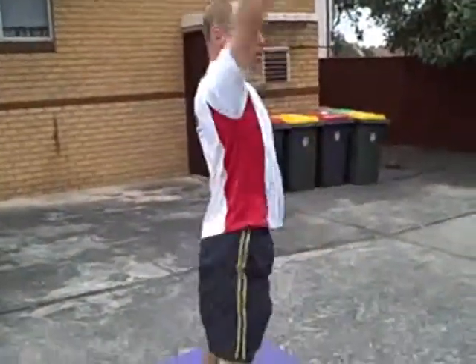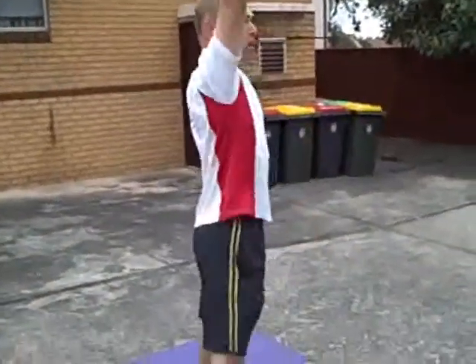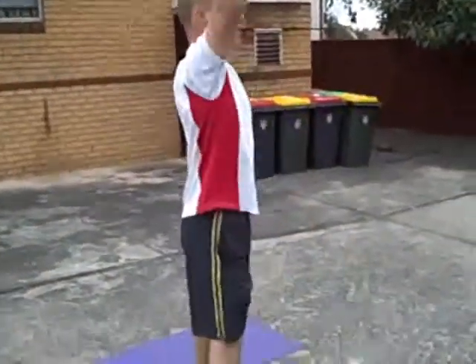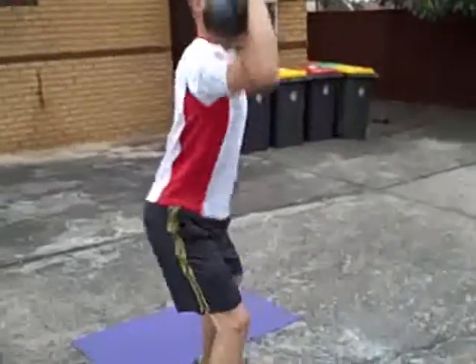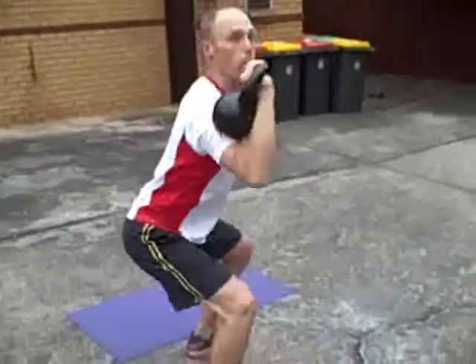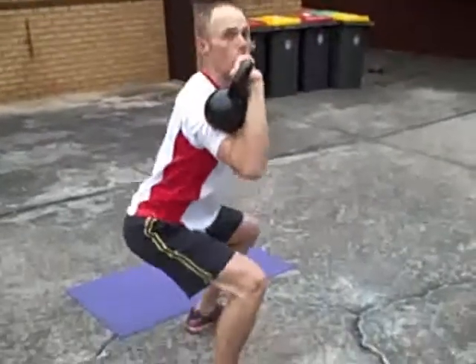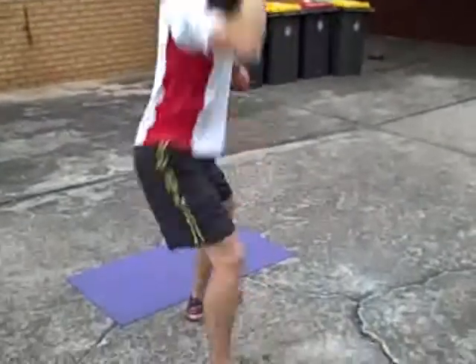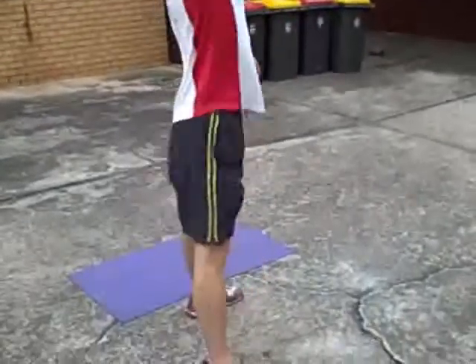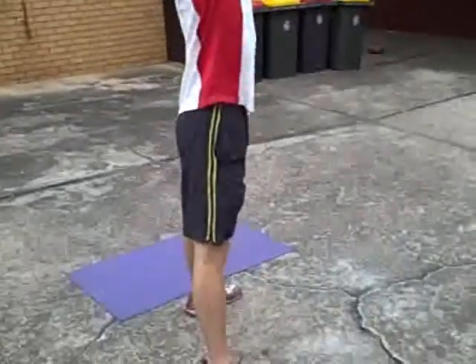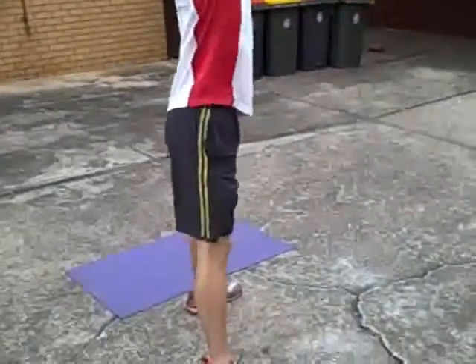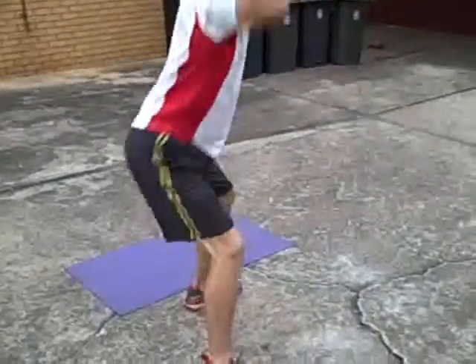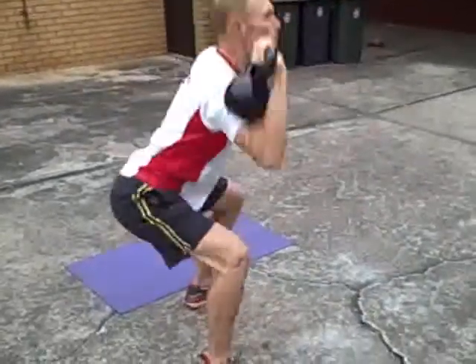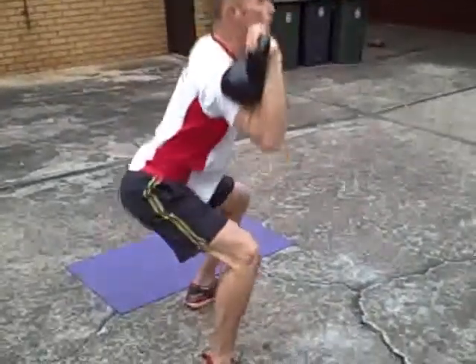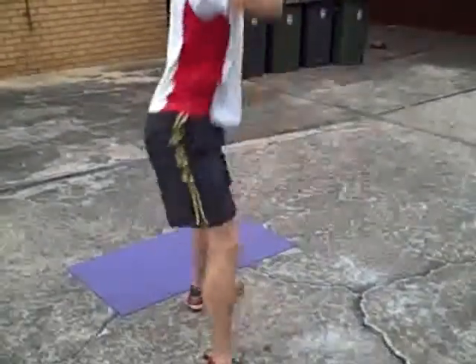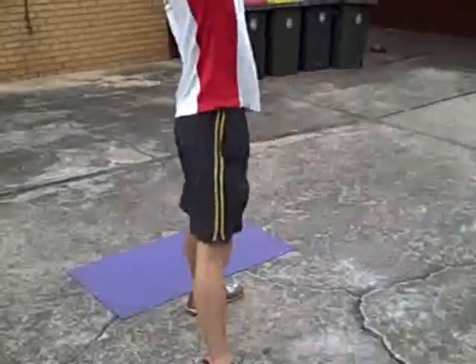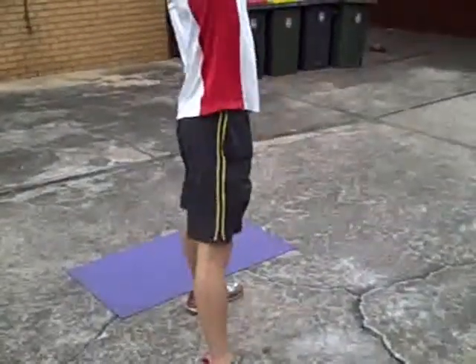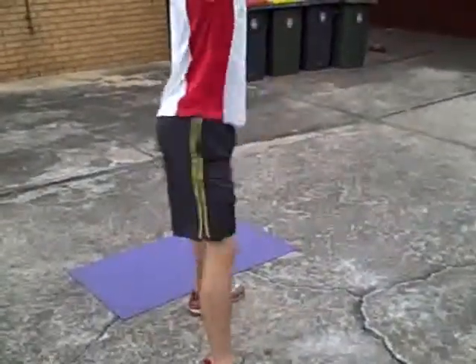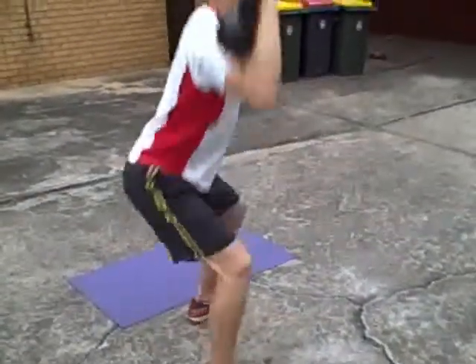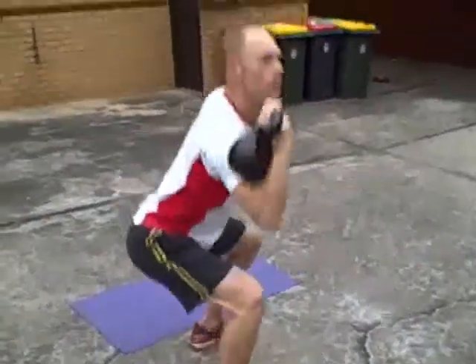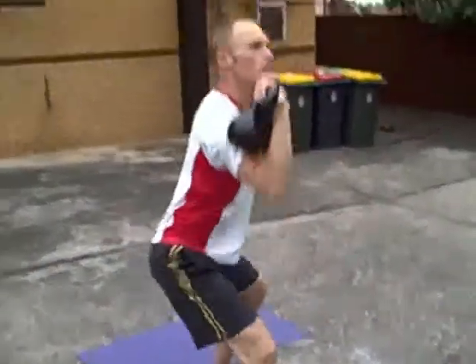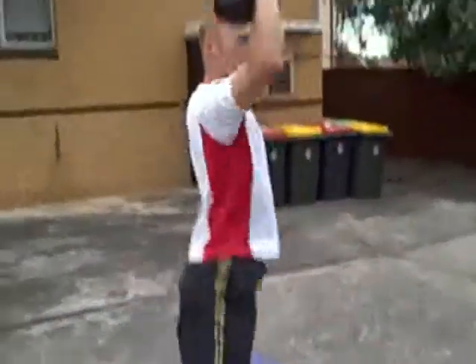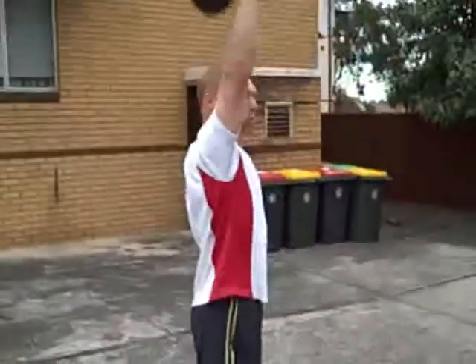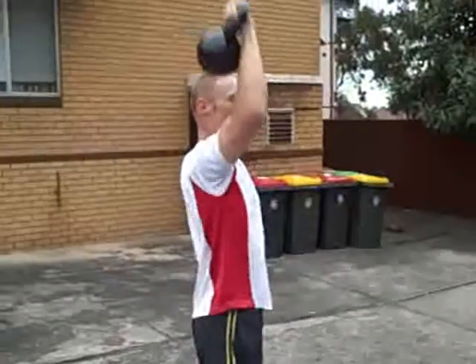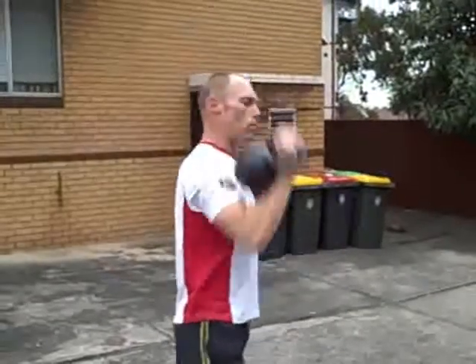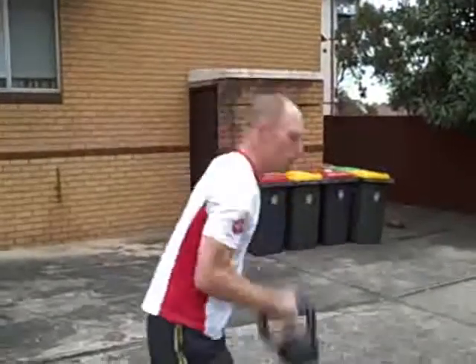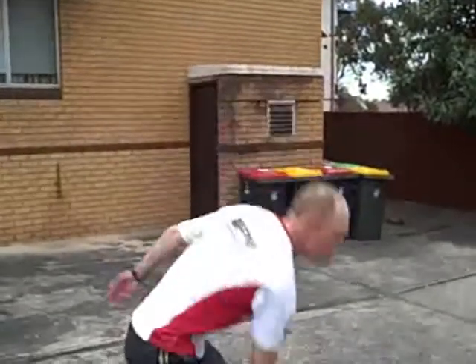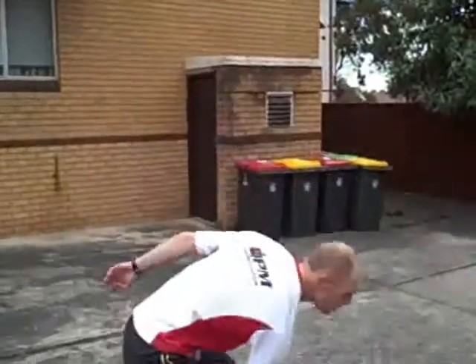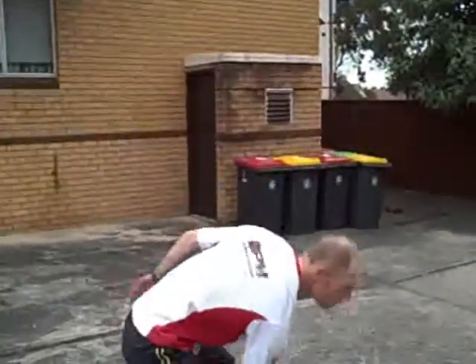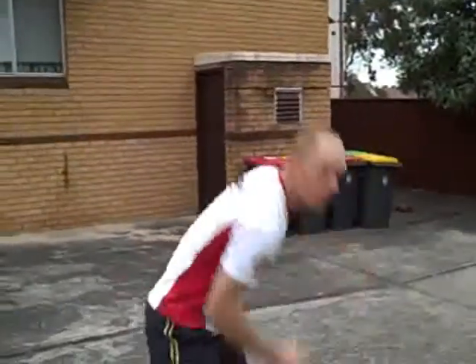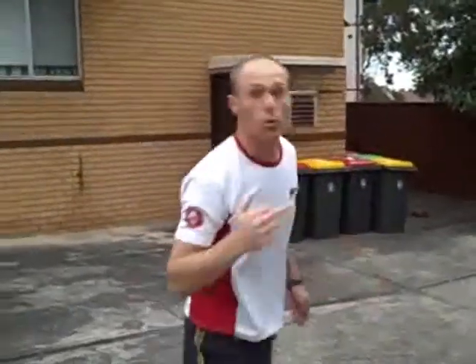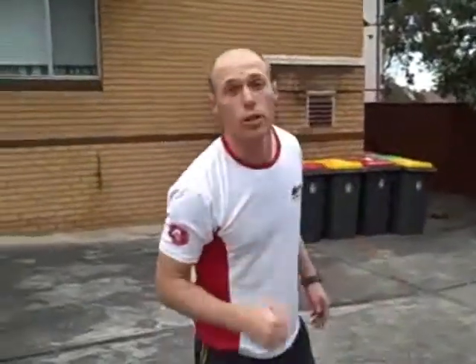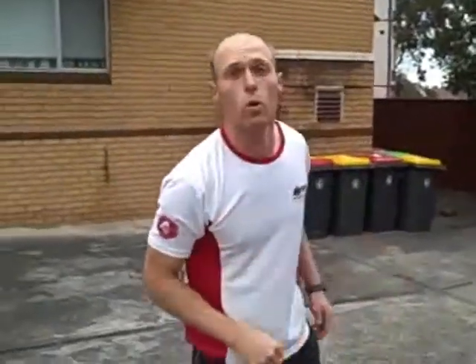You can use a kettlebell or you can use a dumbbell. Sit right back, put all your weight on your heels, and push straight up above your head.